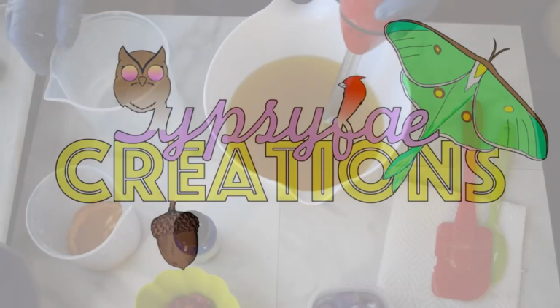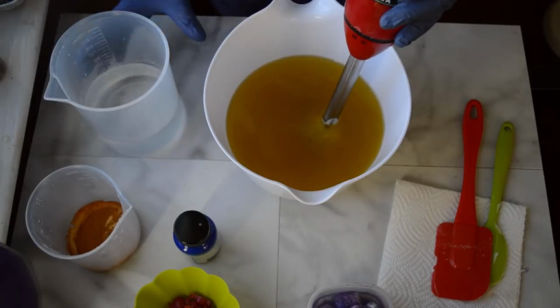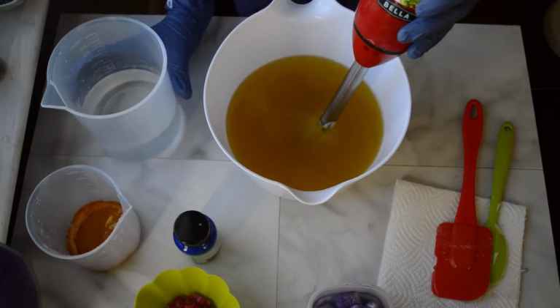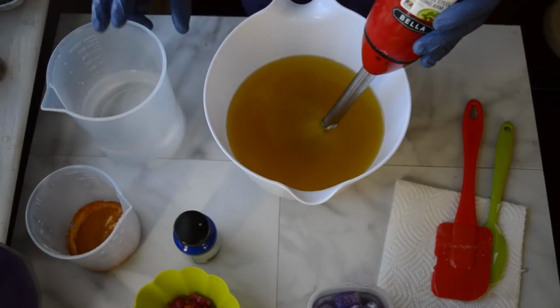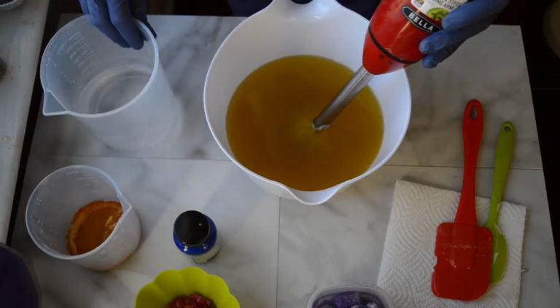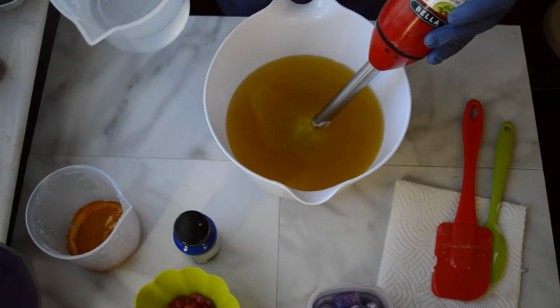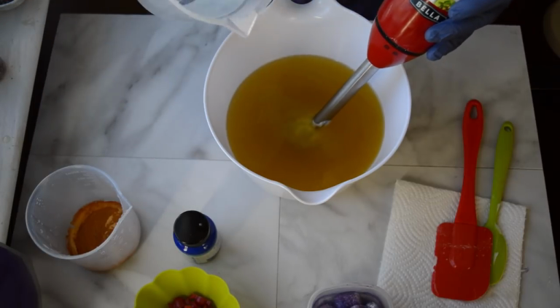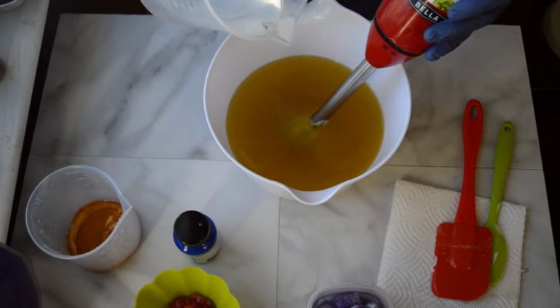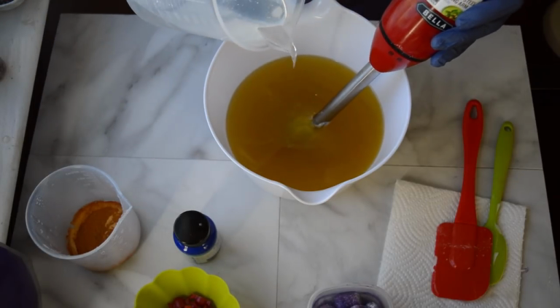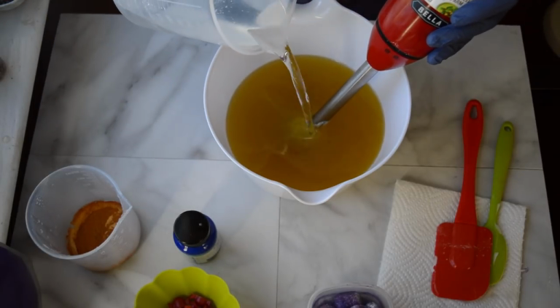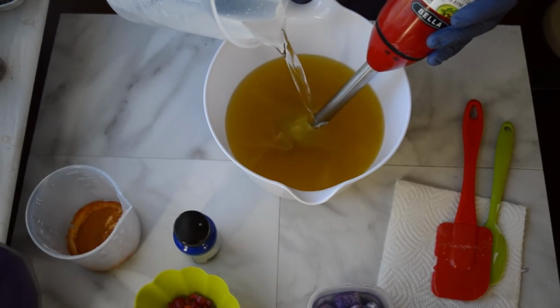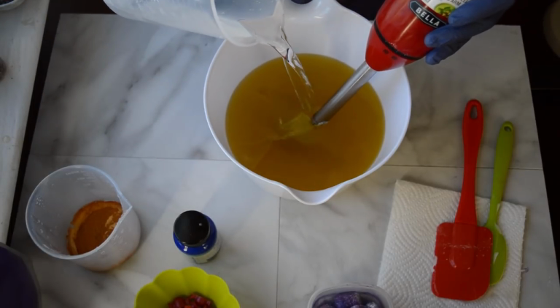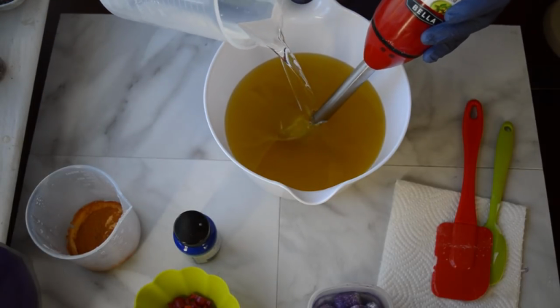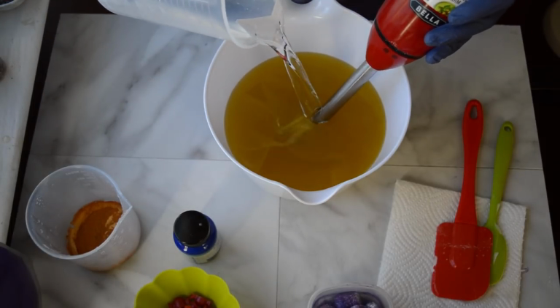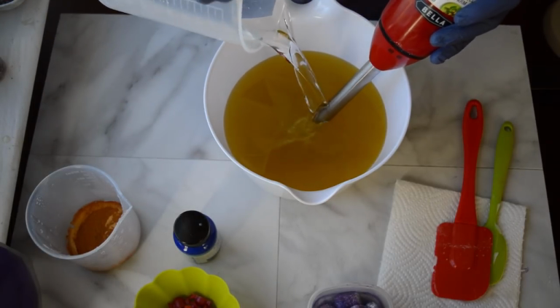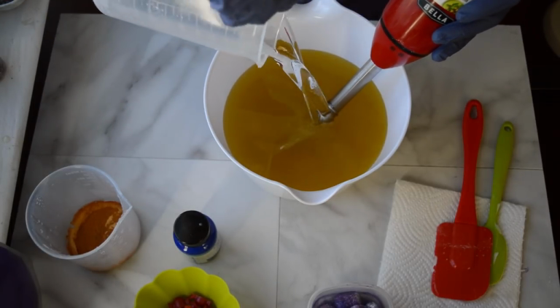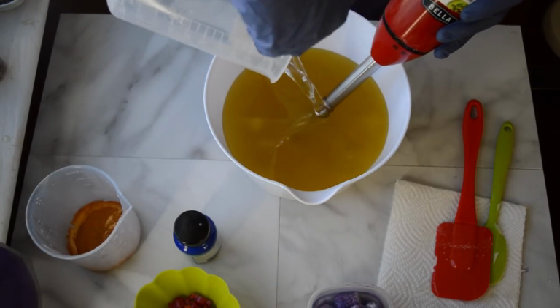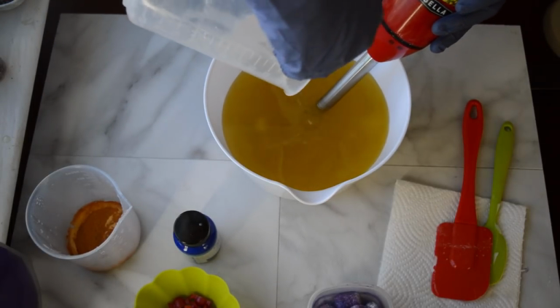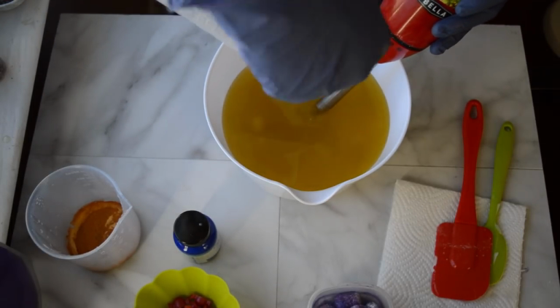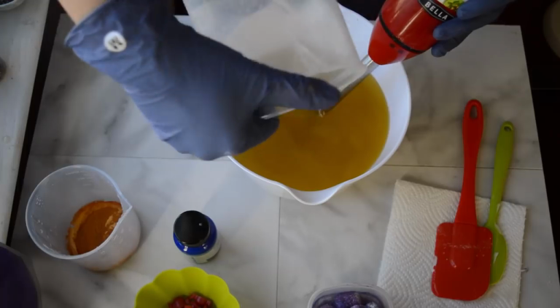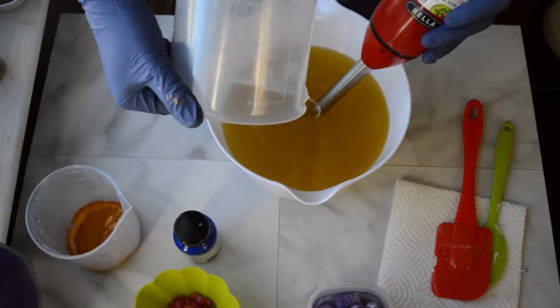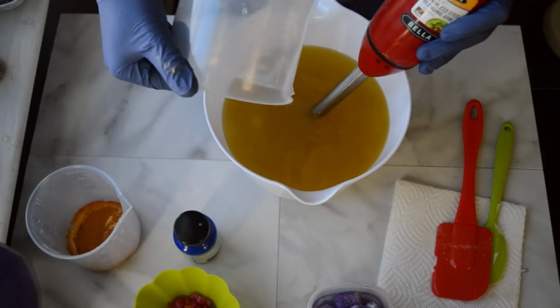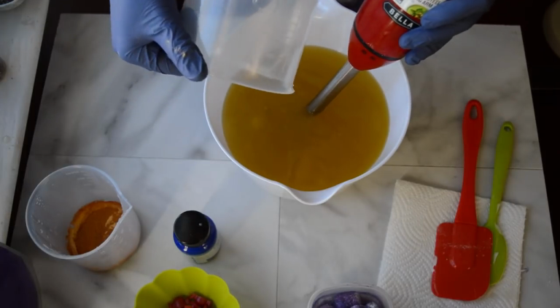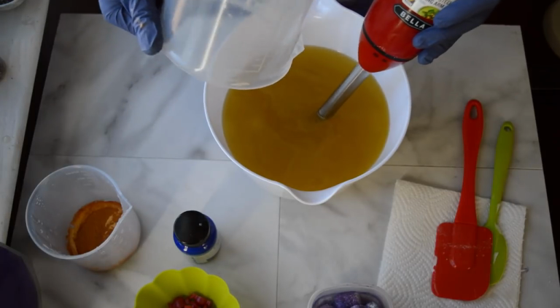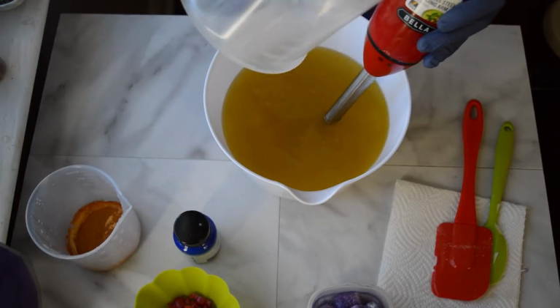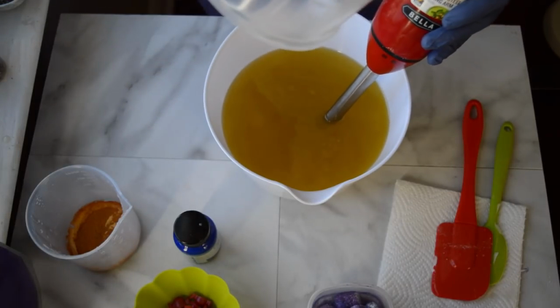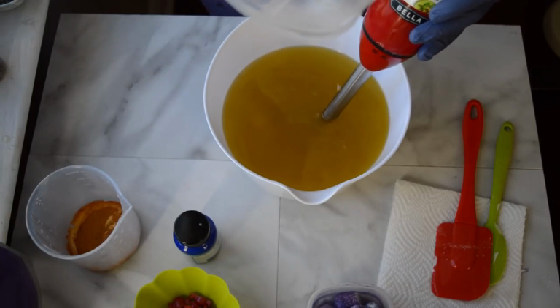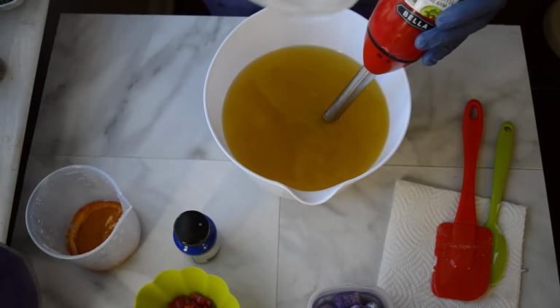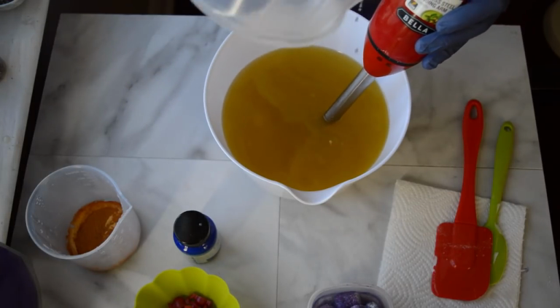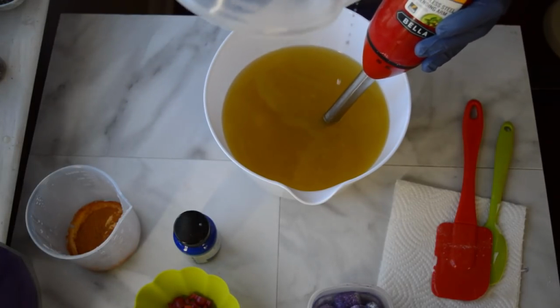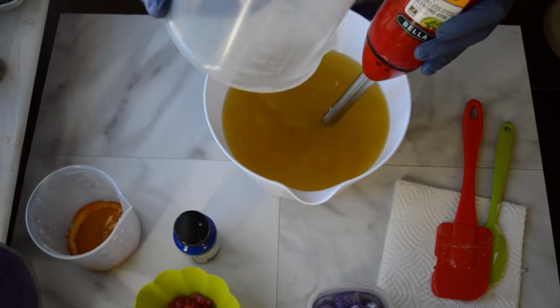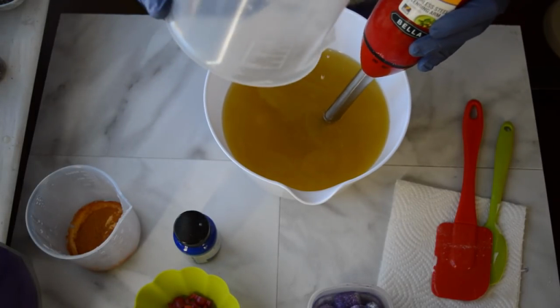Alright, let's pour in our lye solution into the oils and give this a mix. I also put in some buttermilk powder and some kaolin clay in there.